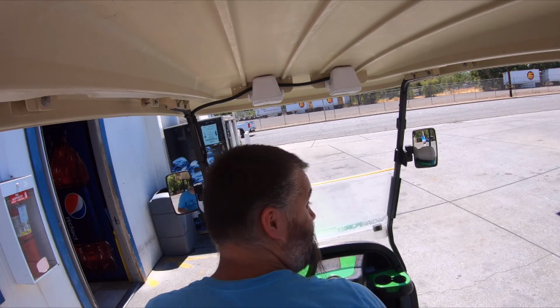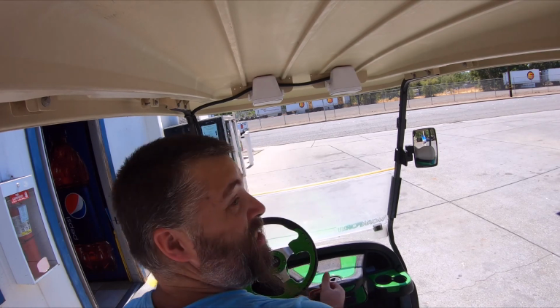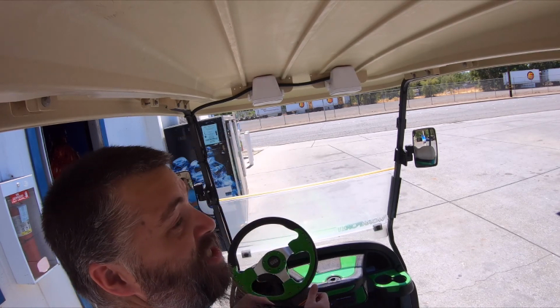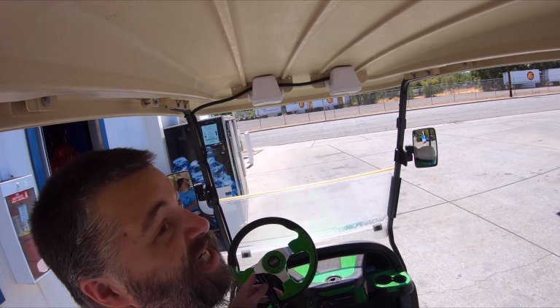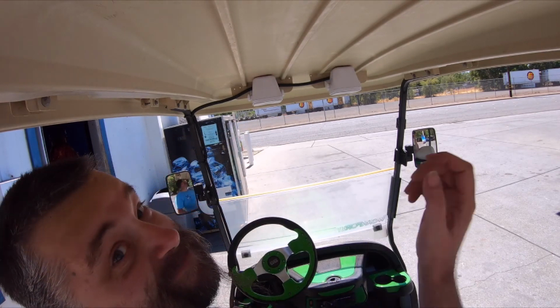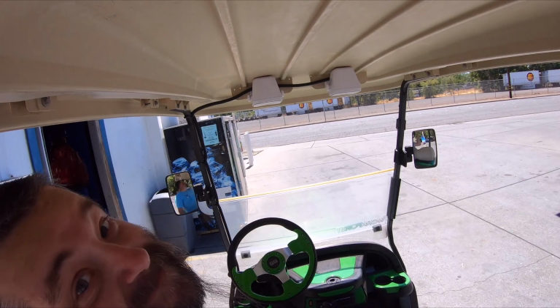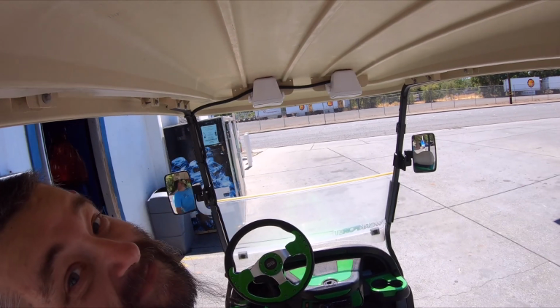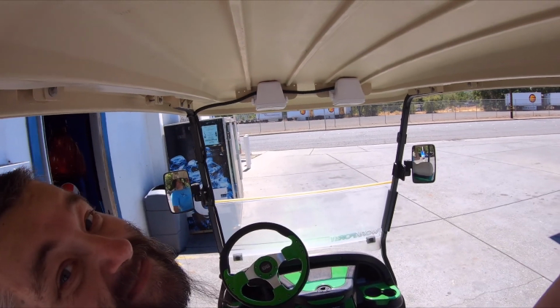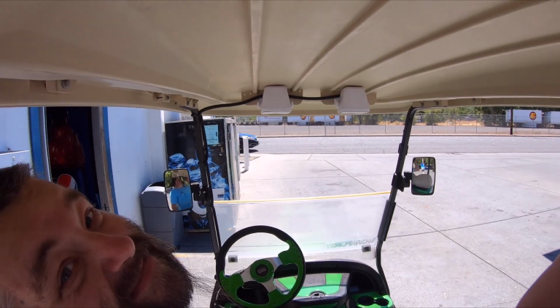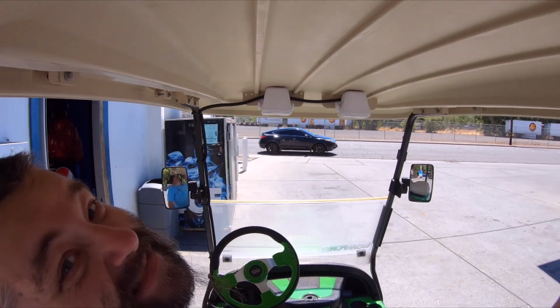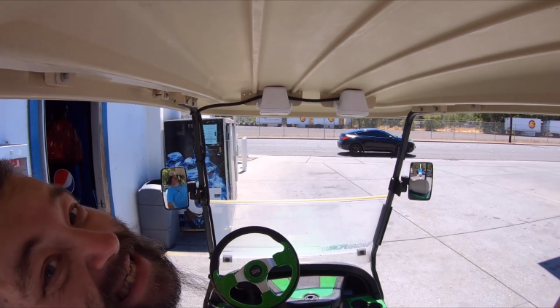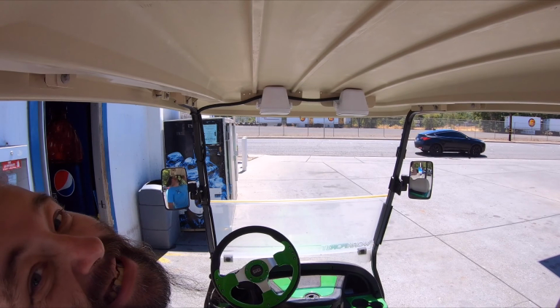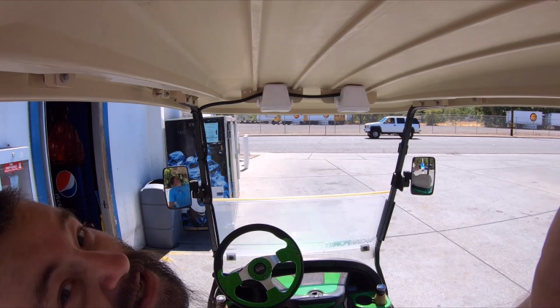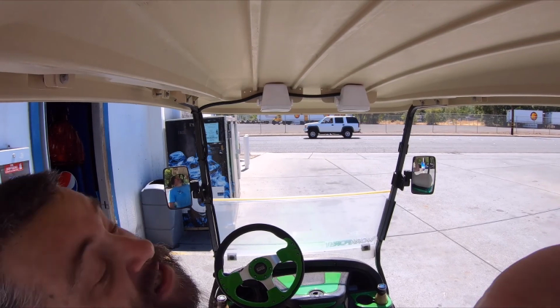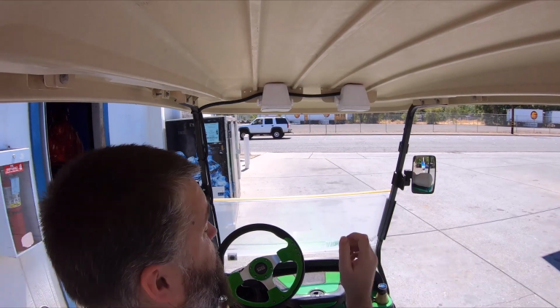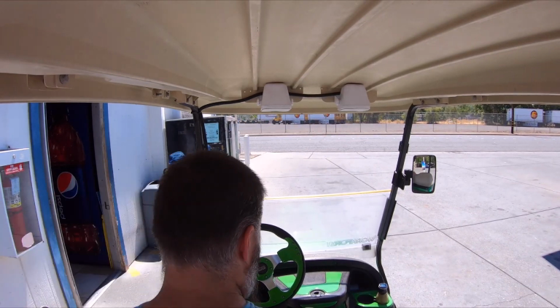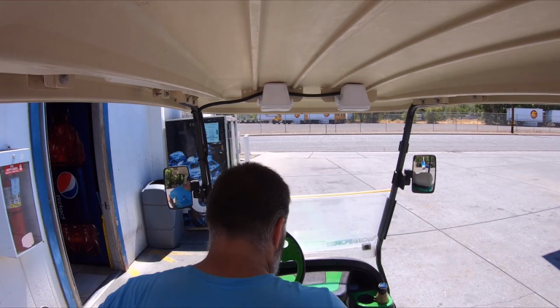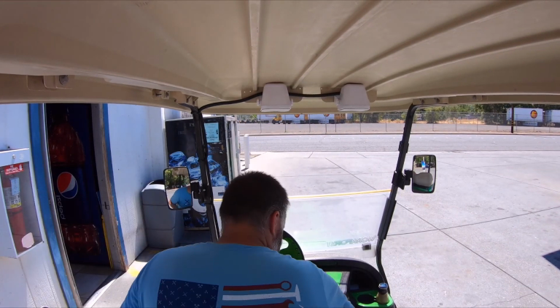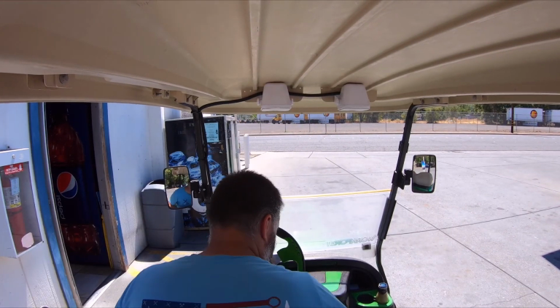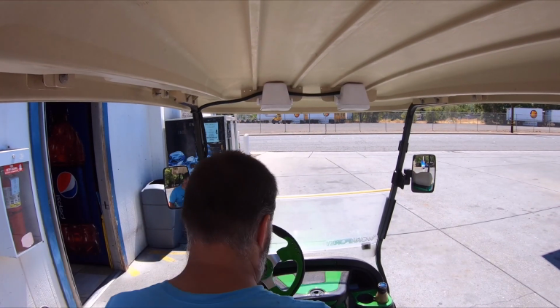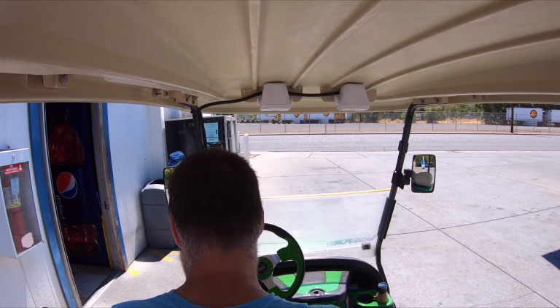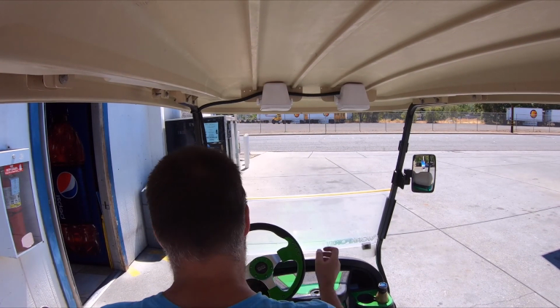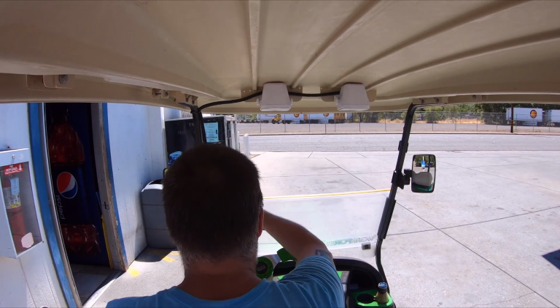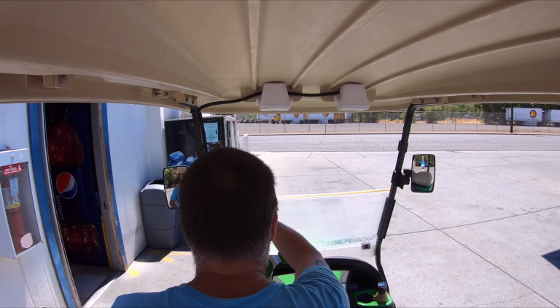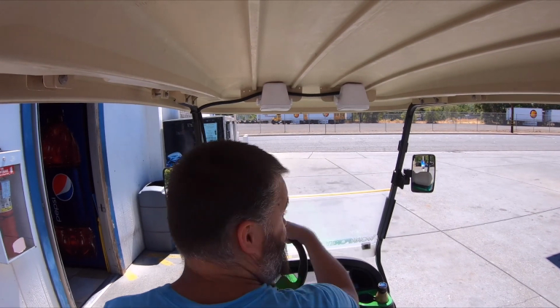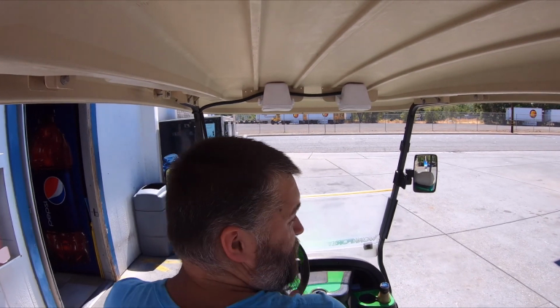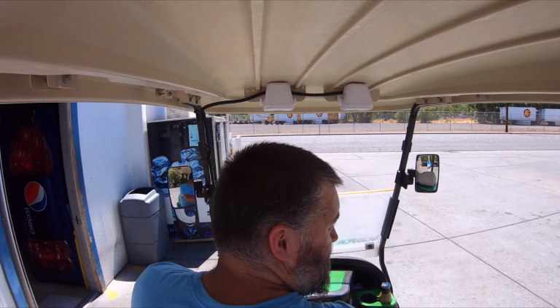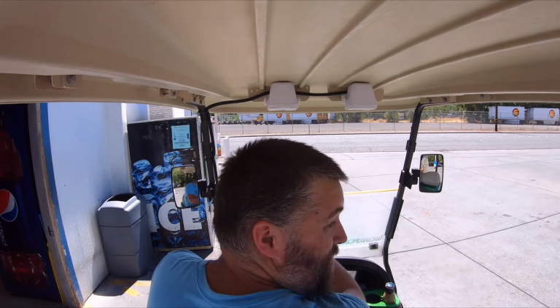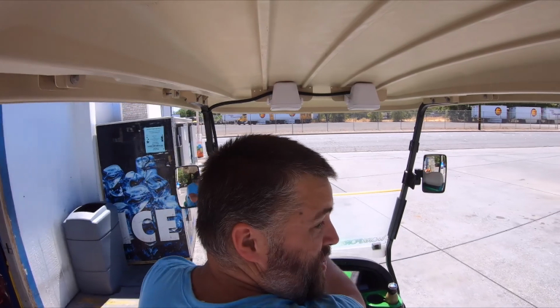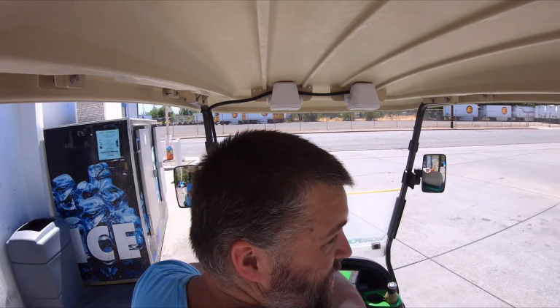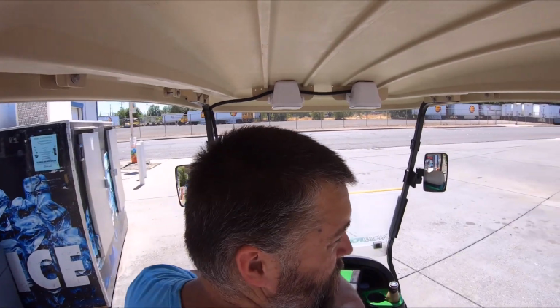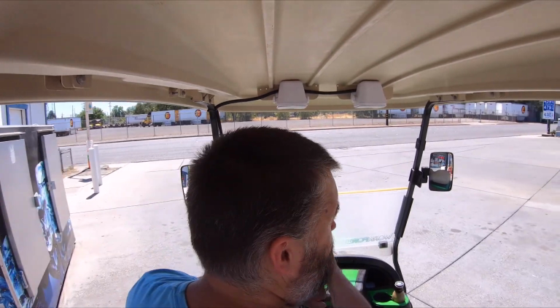Taking time out to get a mocha. Alright YouTube, I got my mocha, I'm heading back home.